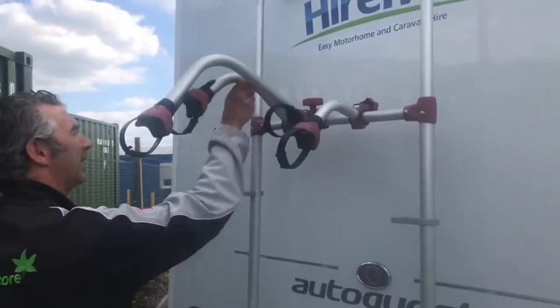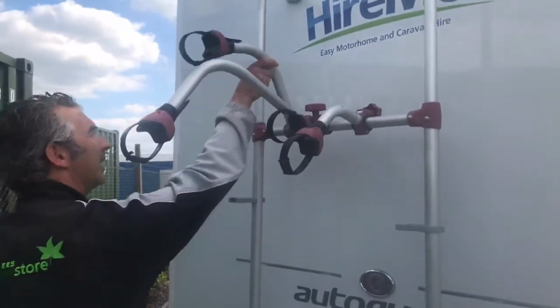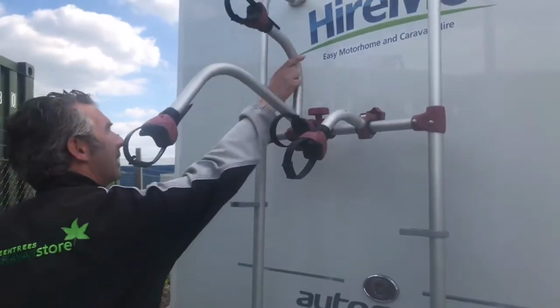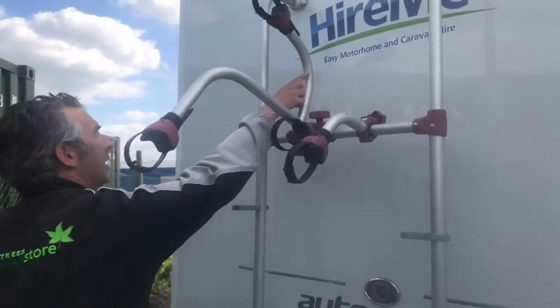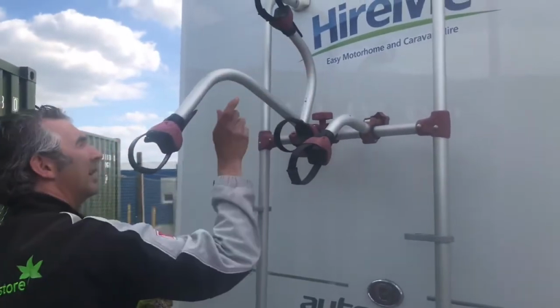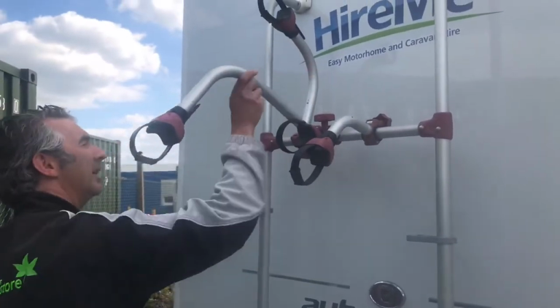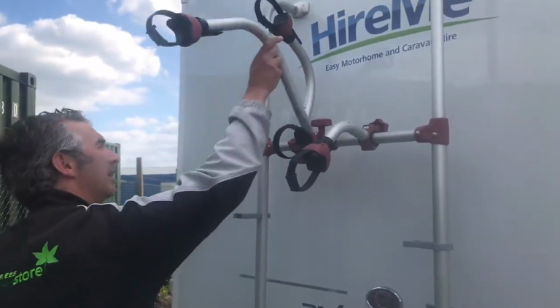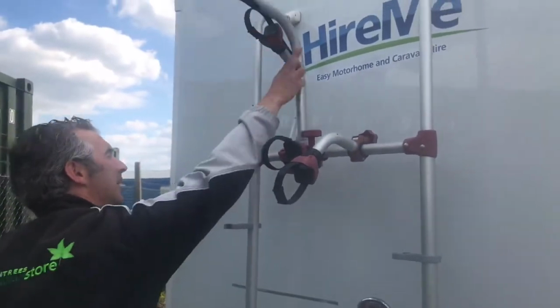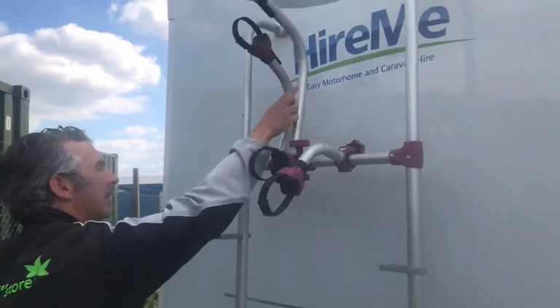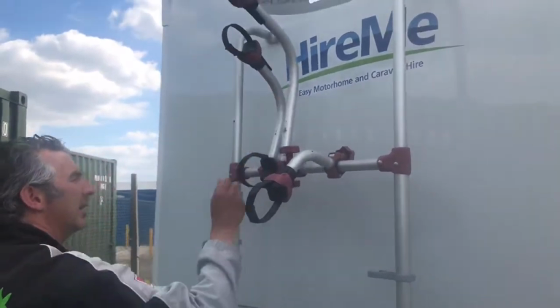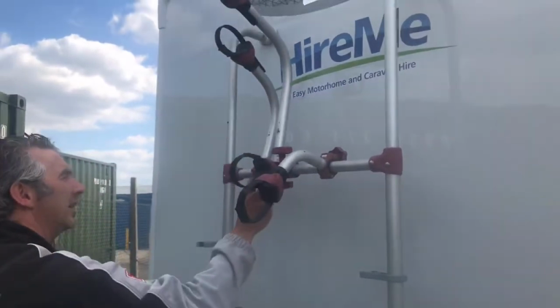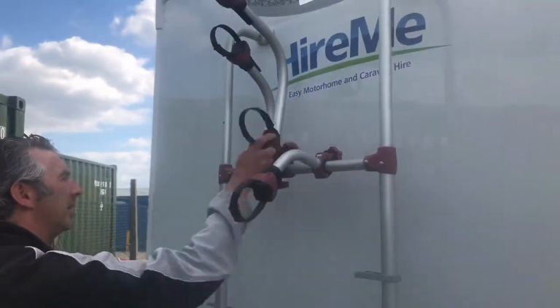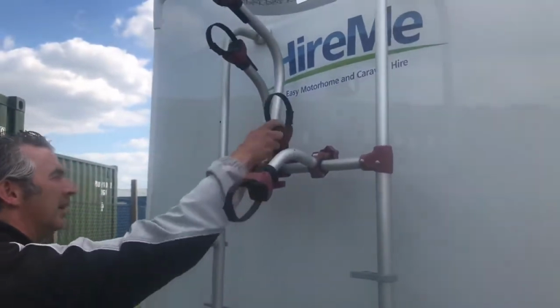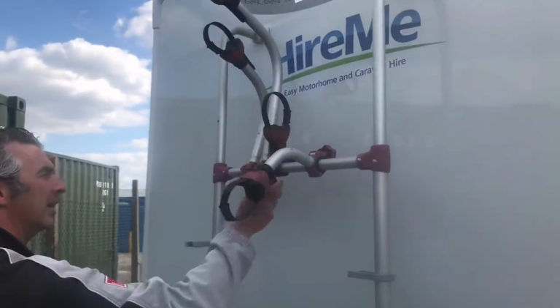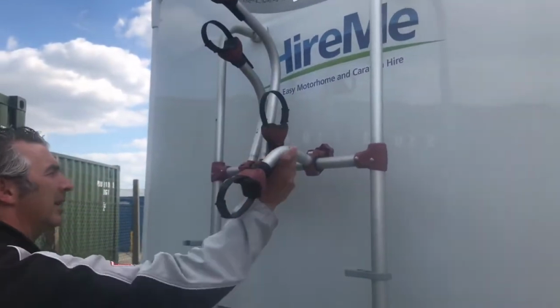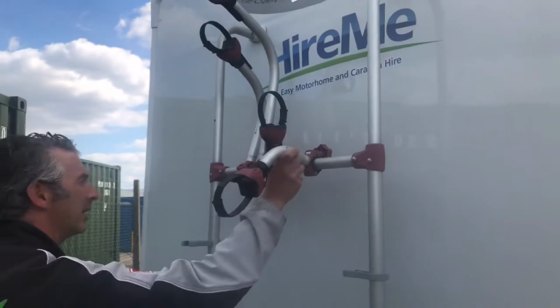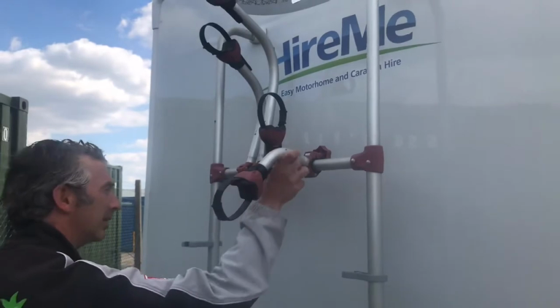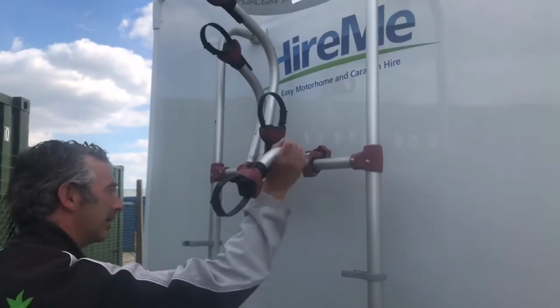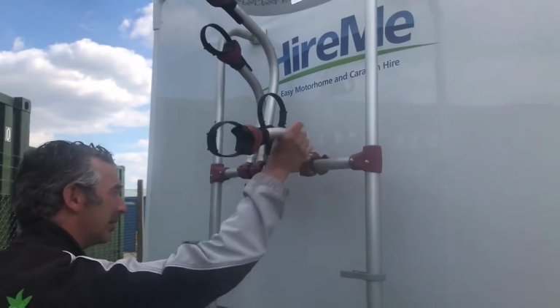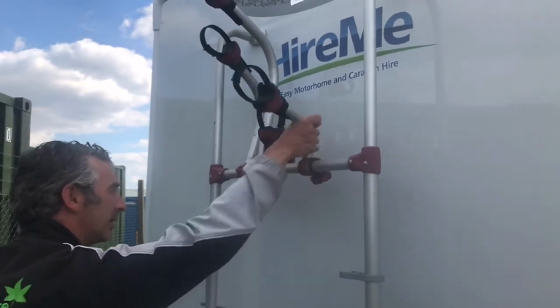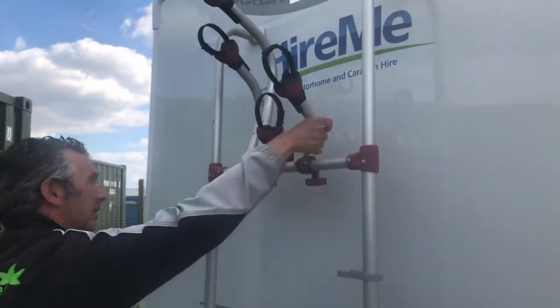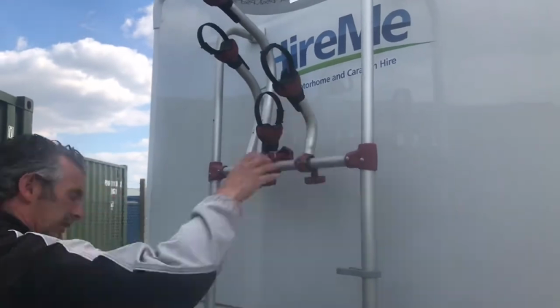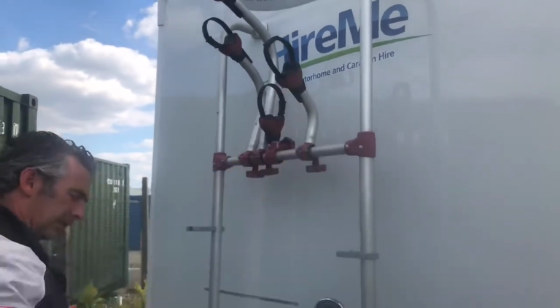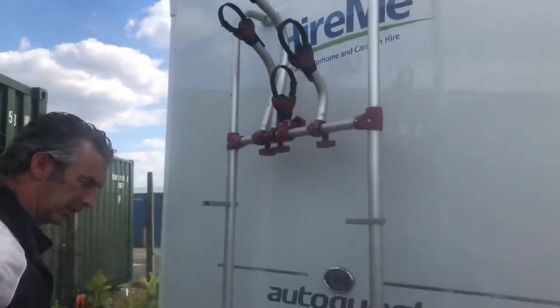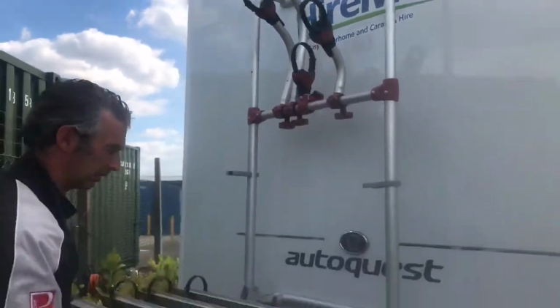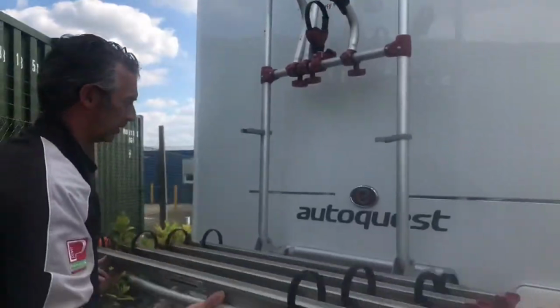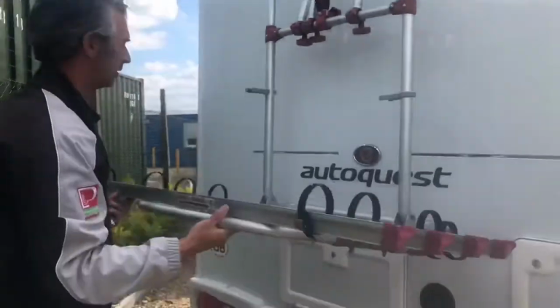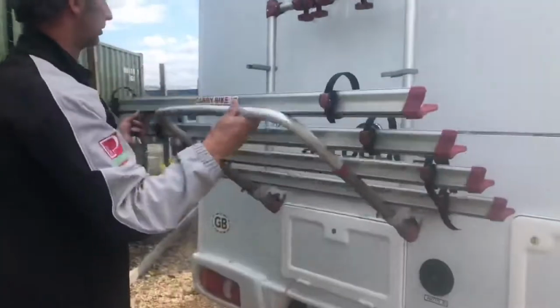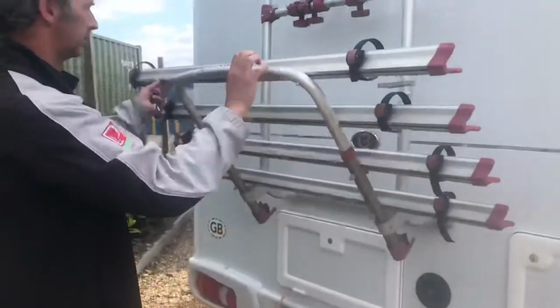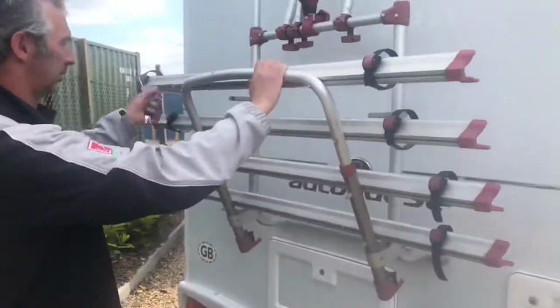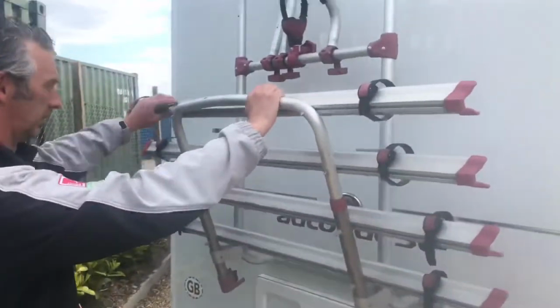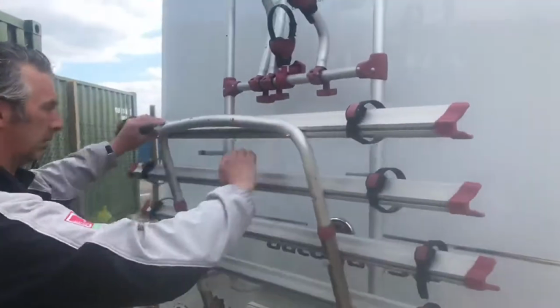Stowing the cycle rack away is just the reverse. Push the arms back up into place and then lift the whole assembly up and lock it in place.